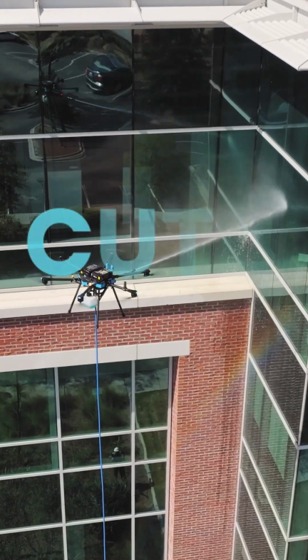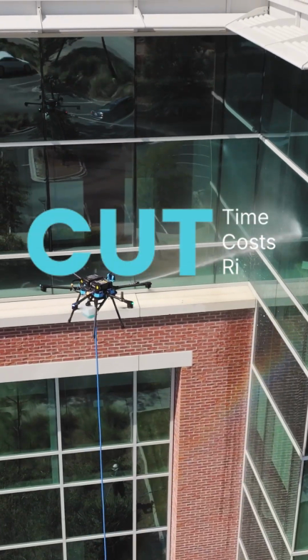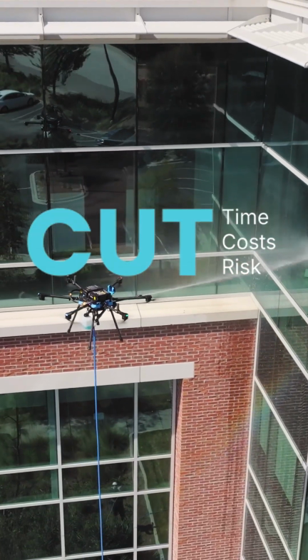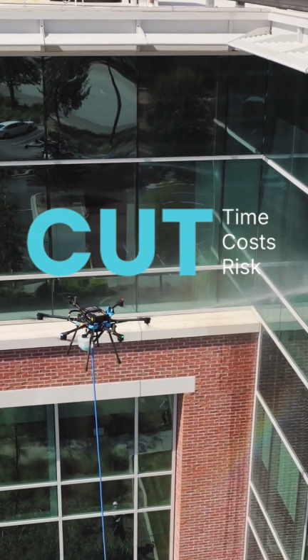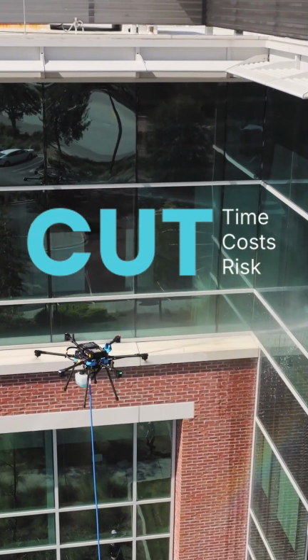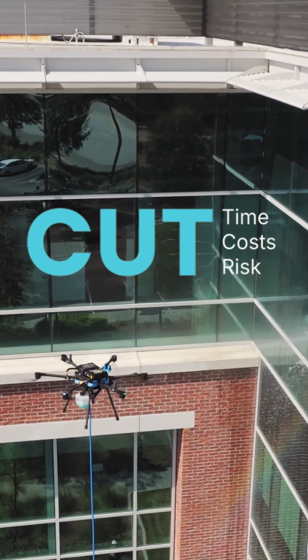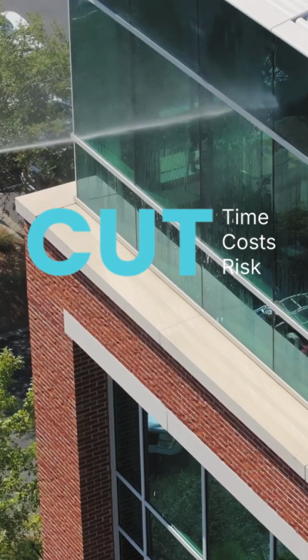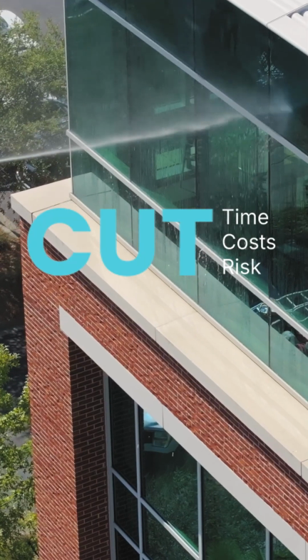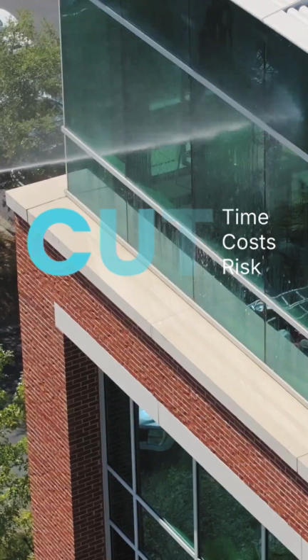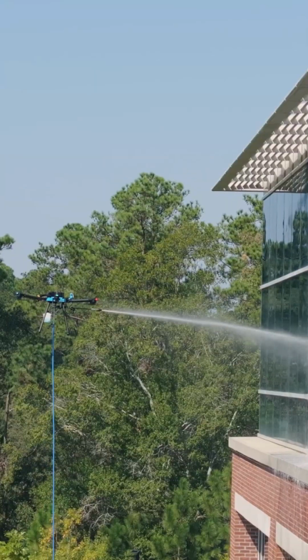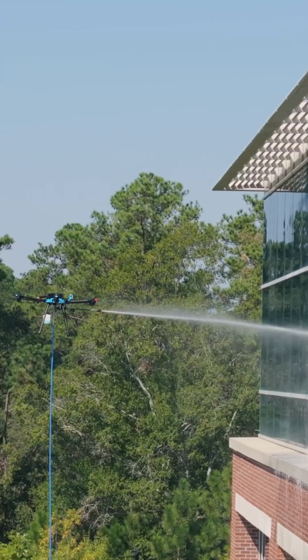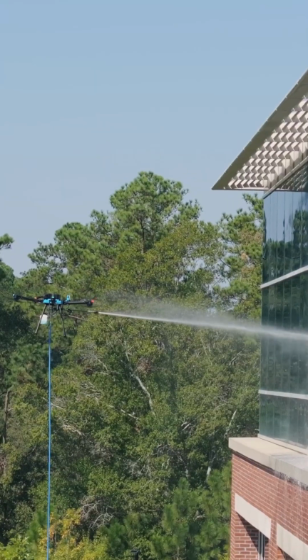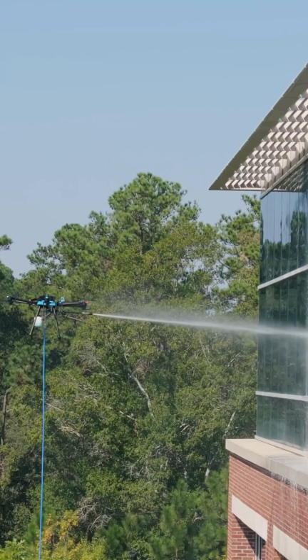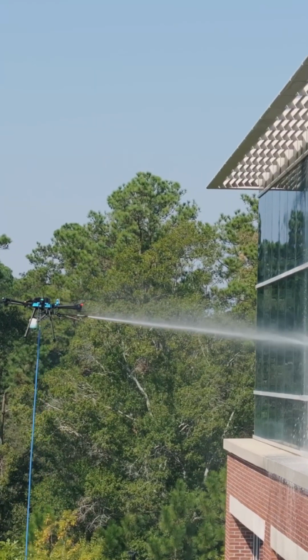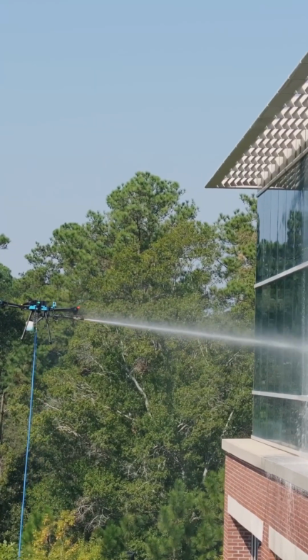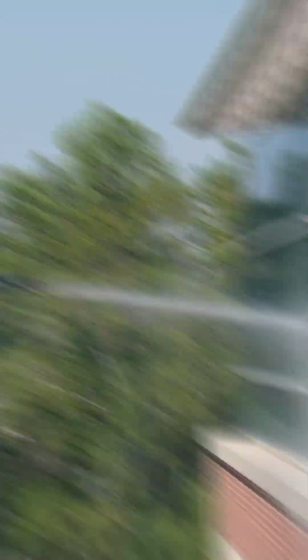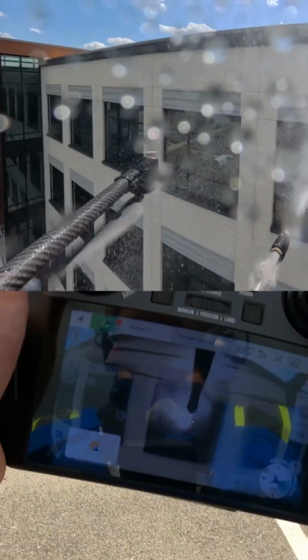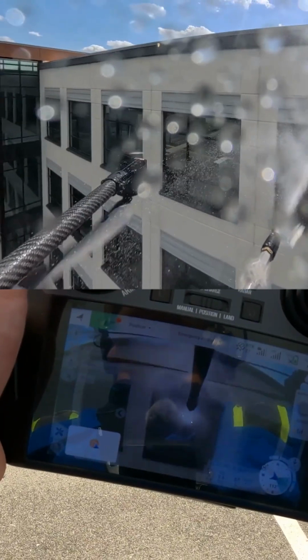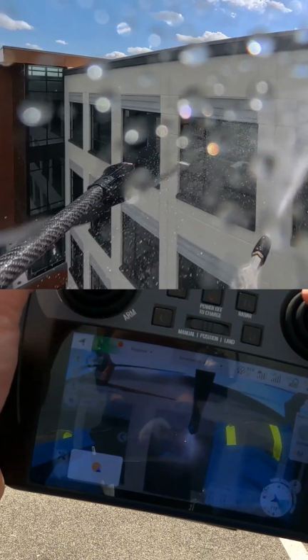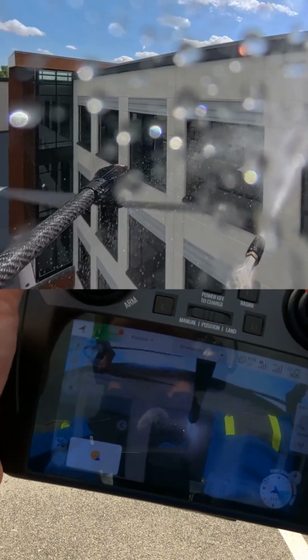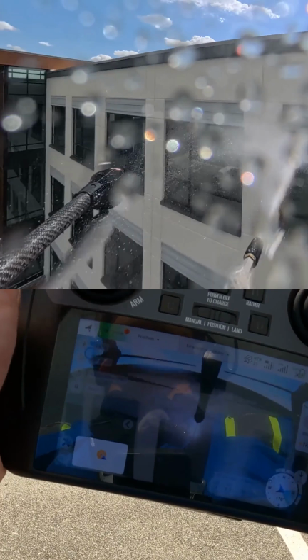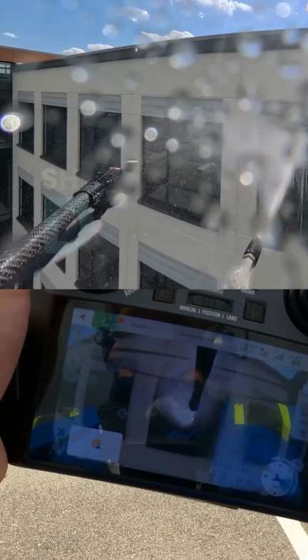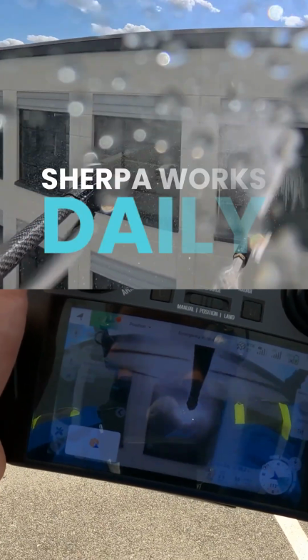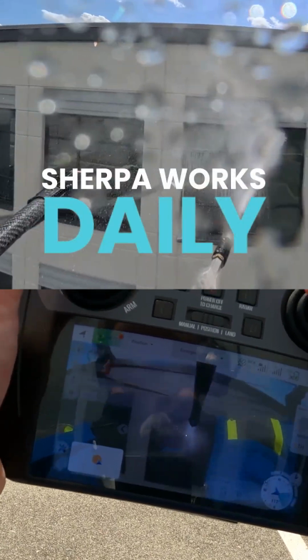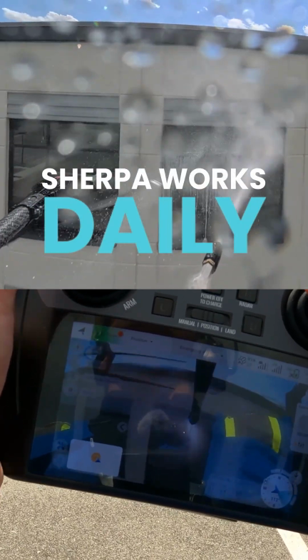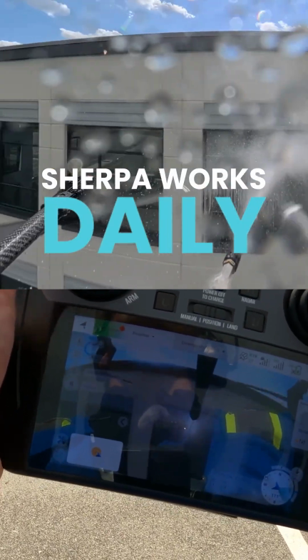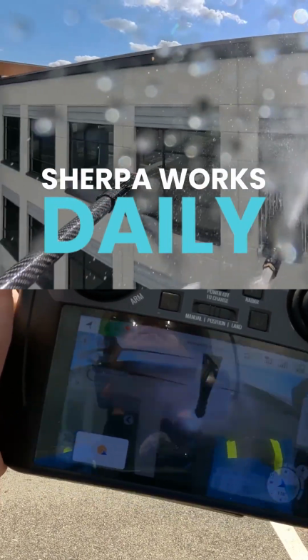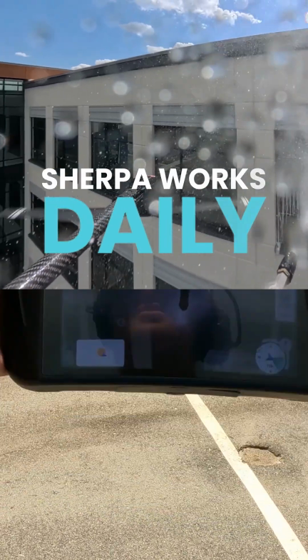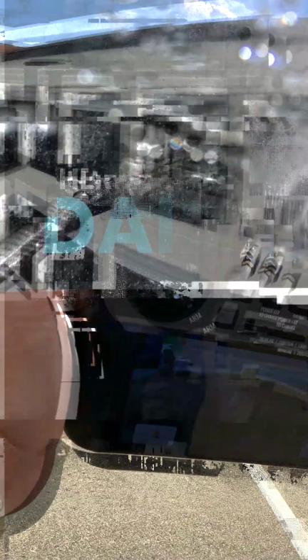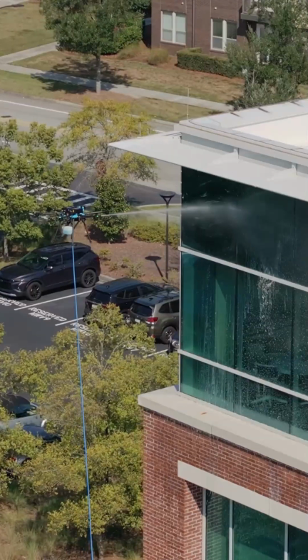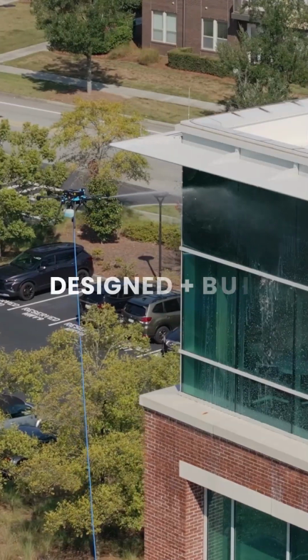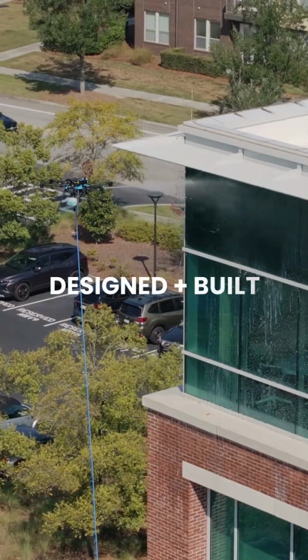No rental gear. No risky climbs. Just faster jobs, safer crews, and bigger returns. This isn't a prototype — it's working jobs every day across the country and world. American built.